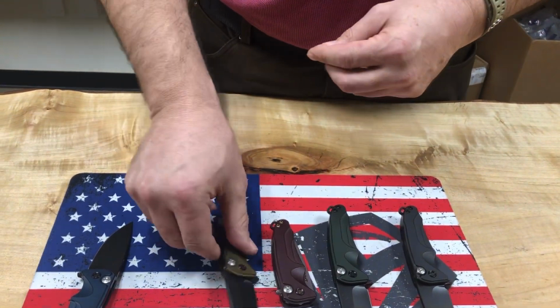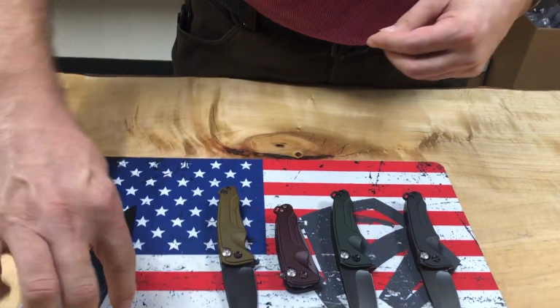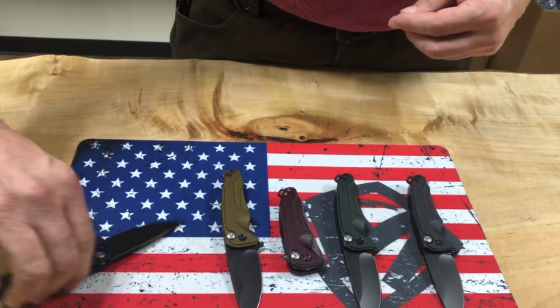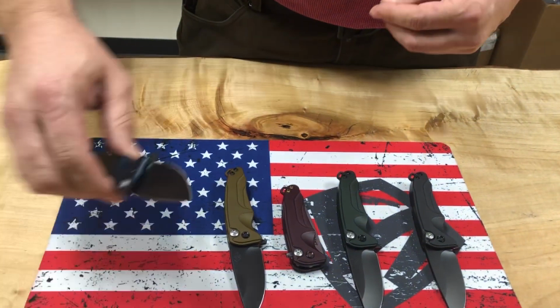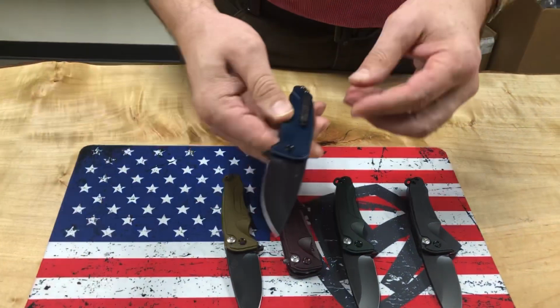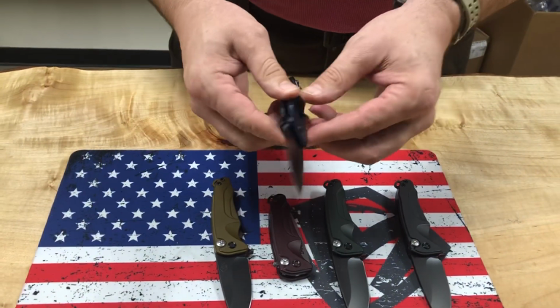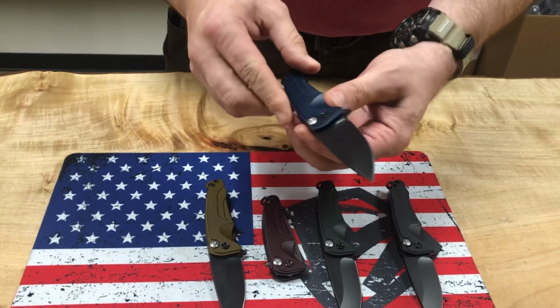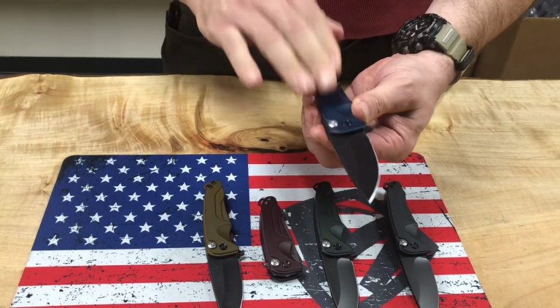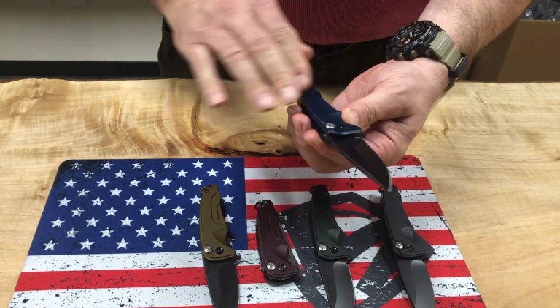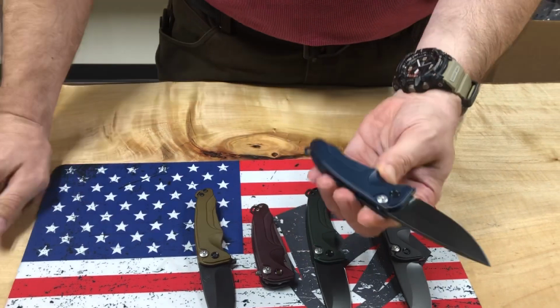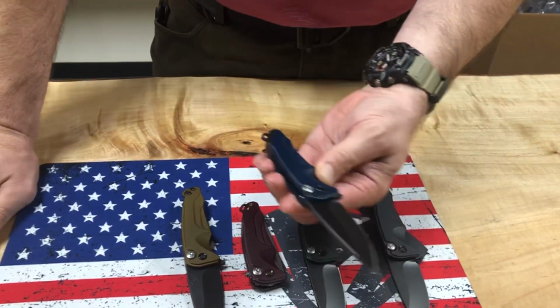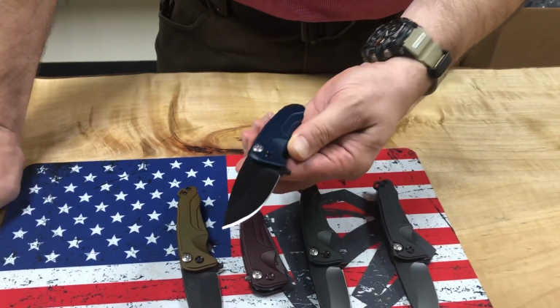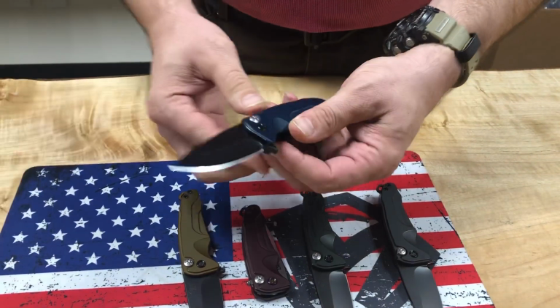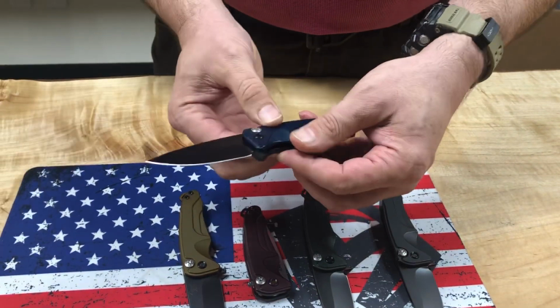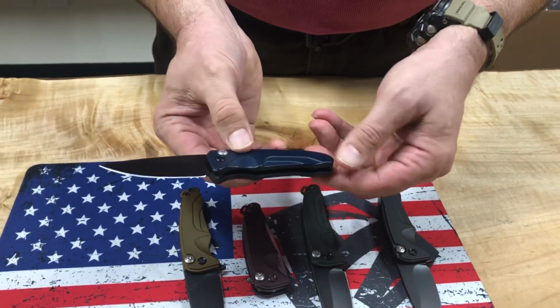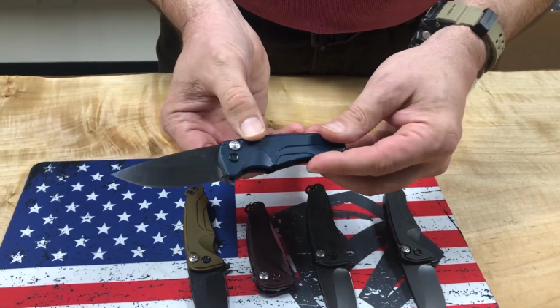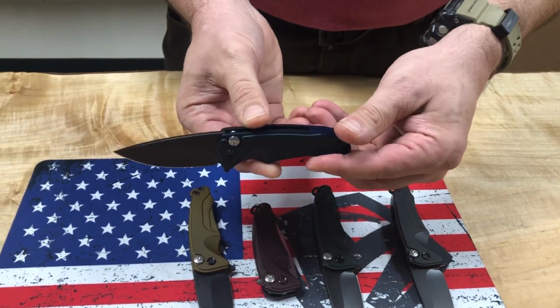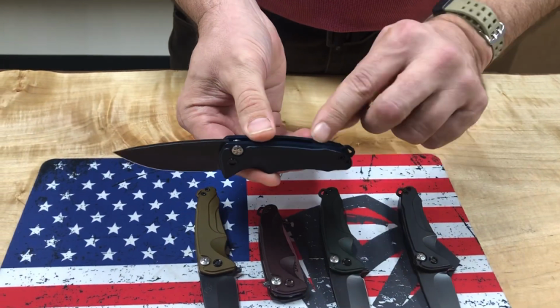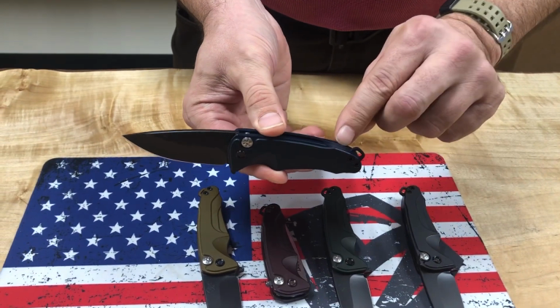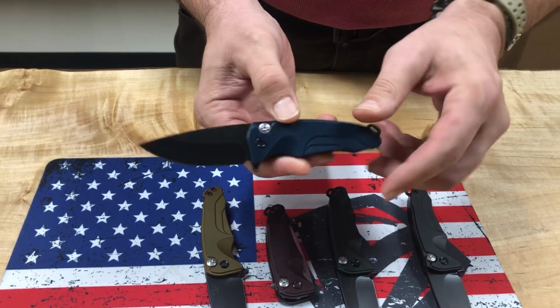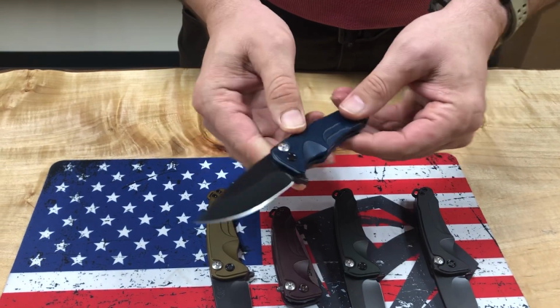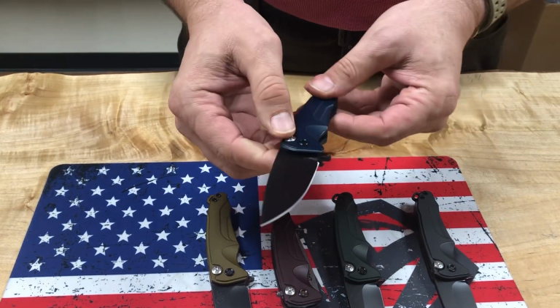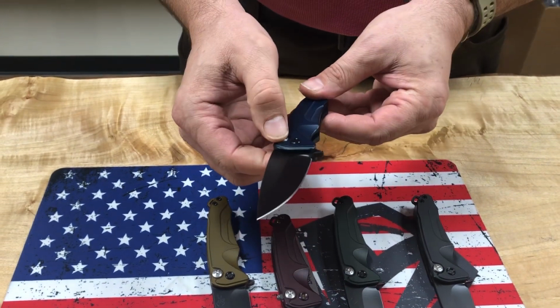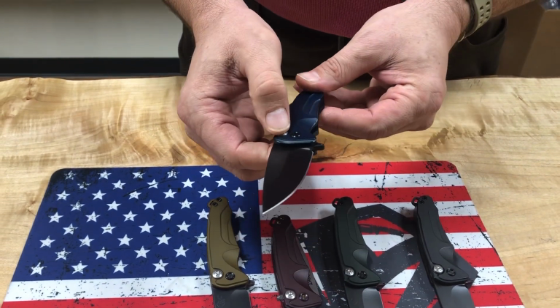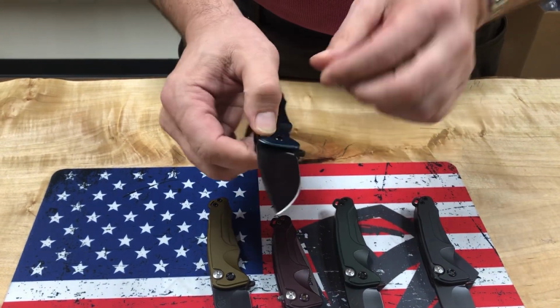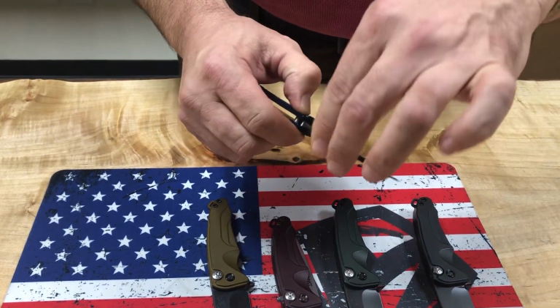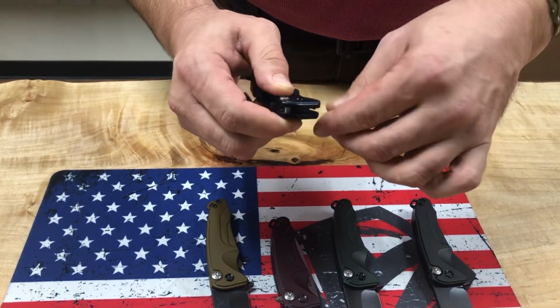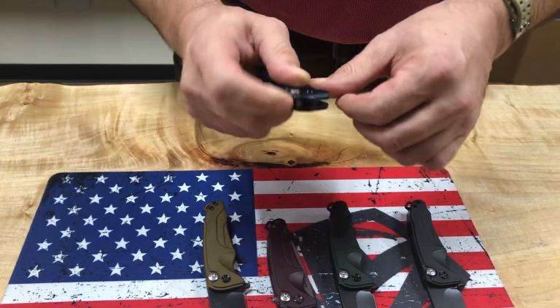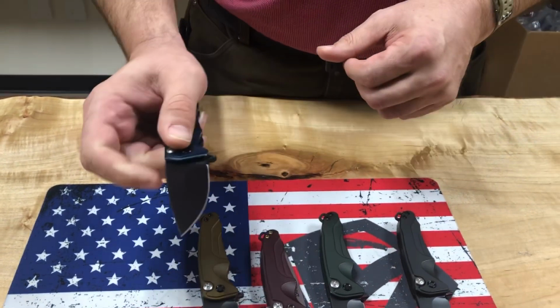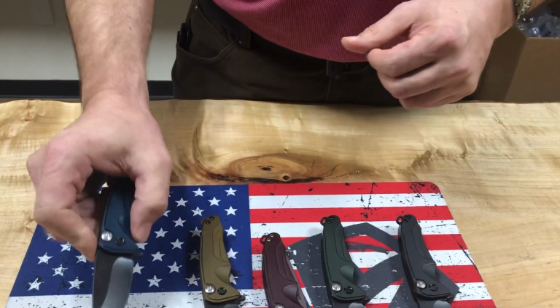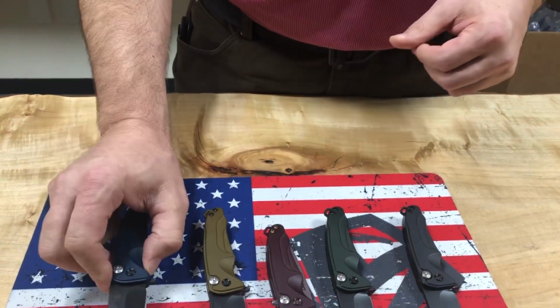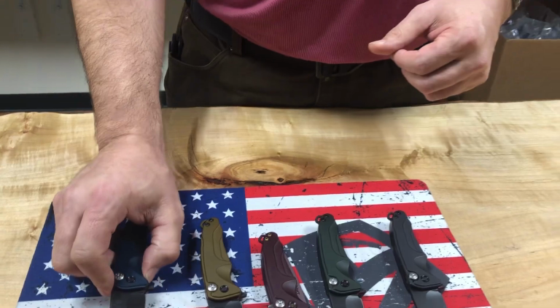S45VN blade steel — these things are fantastic, I should own one of these. And then last but not least, probably my favorite color: this is blue. It's got PVD hardware, blue integral backstrap, and a PVD S45VN blade. Again, these are Smooth Criminals heading out to Smoky Mountain Knife Works.